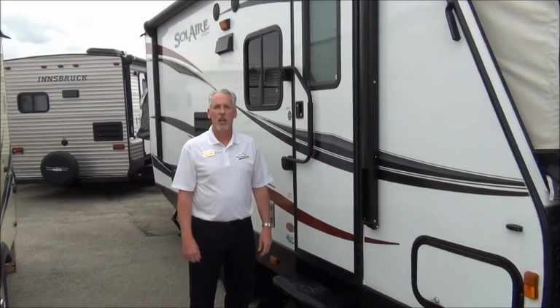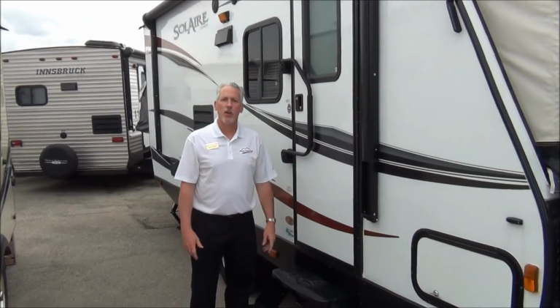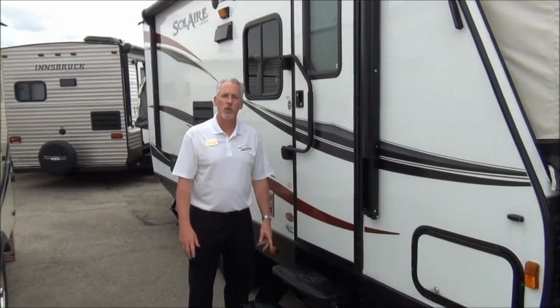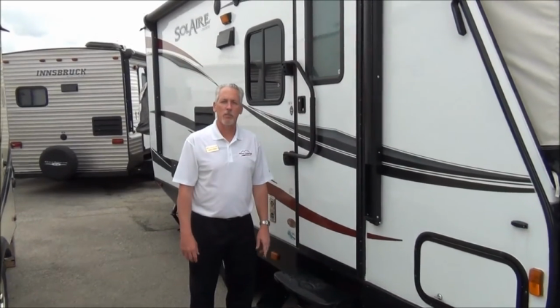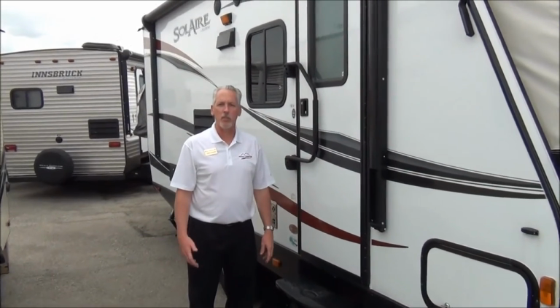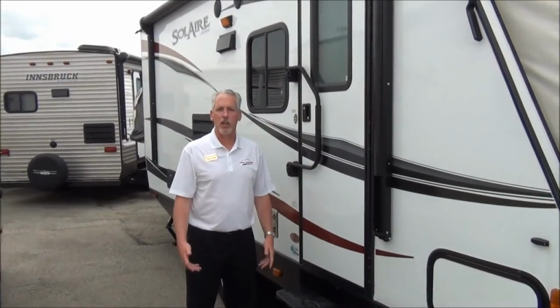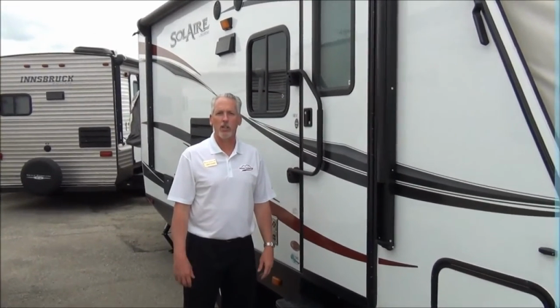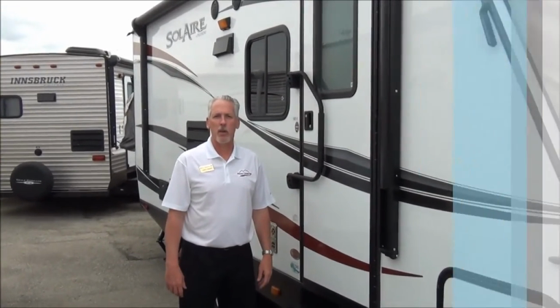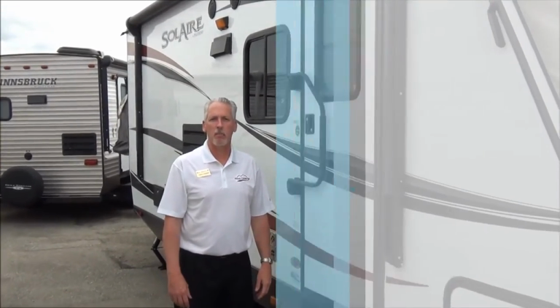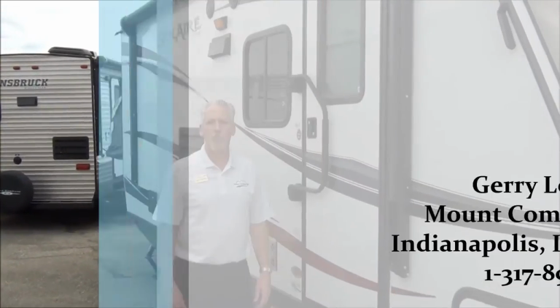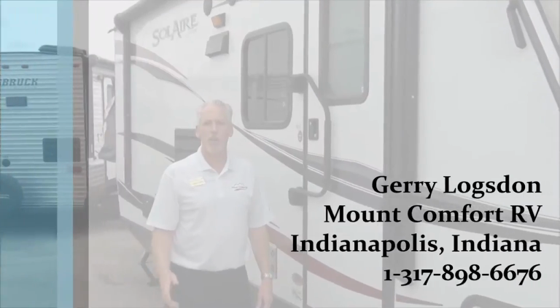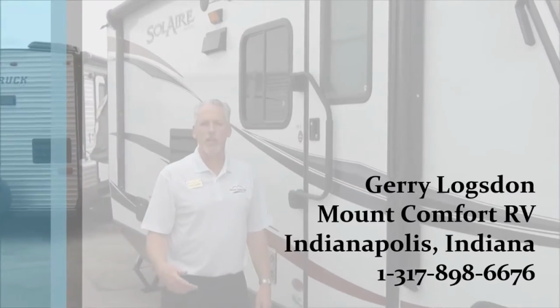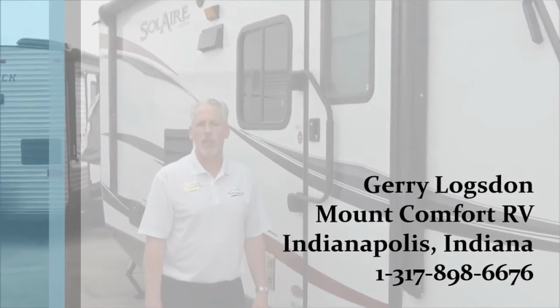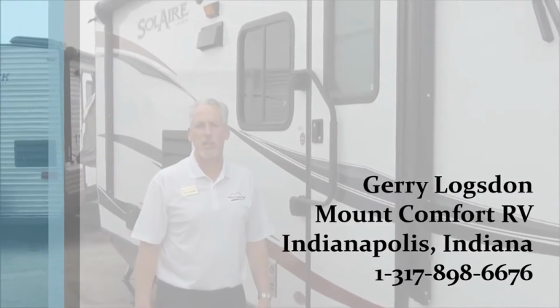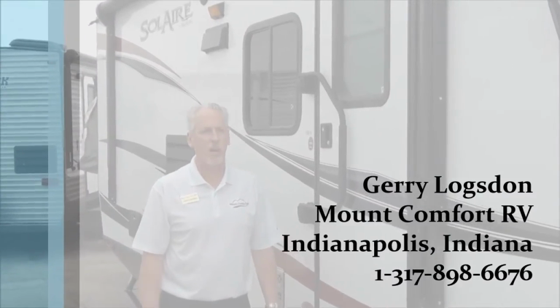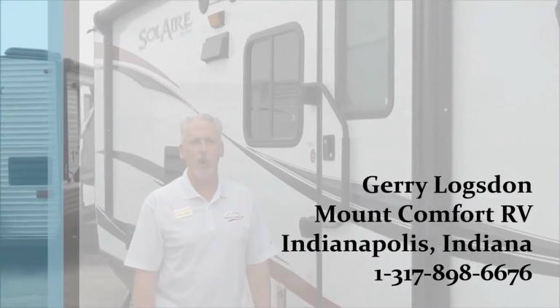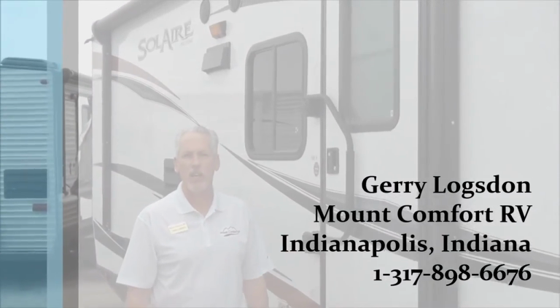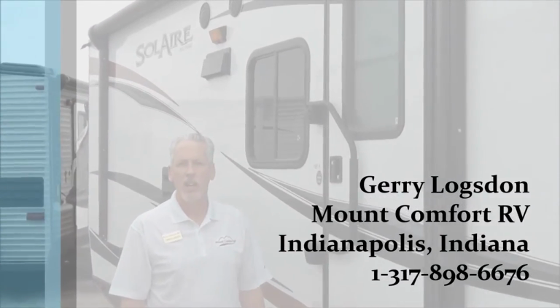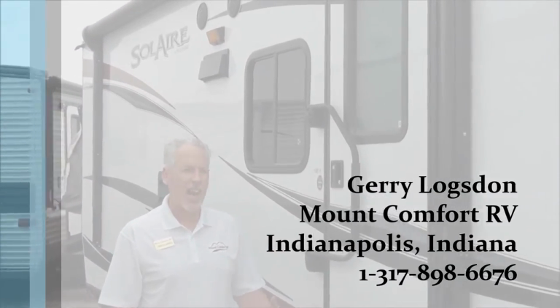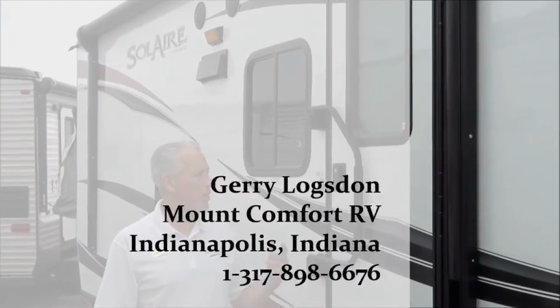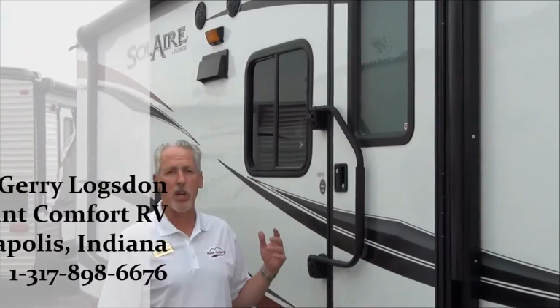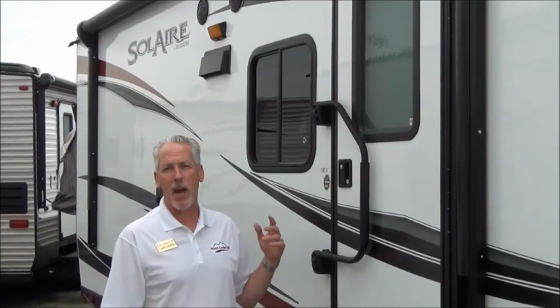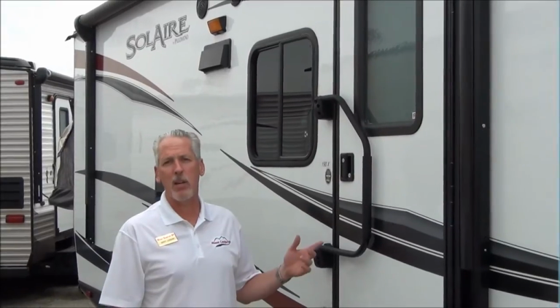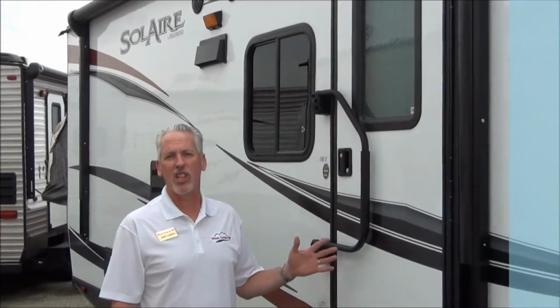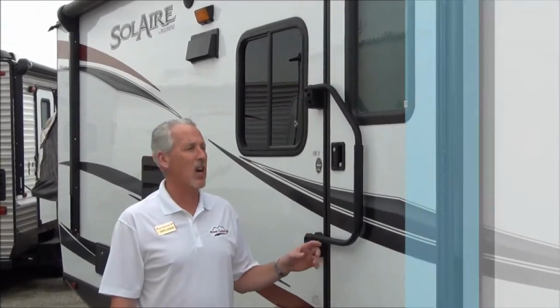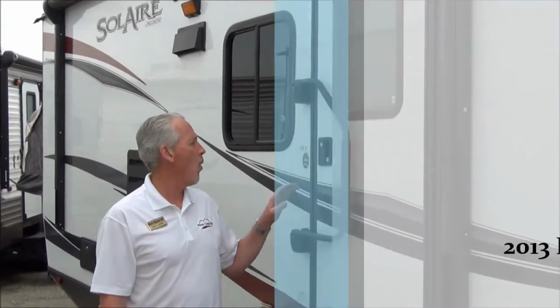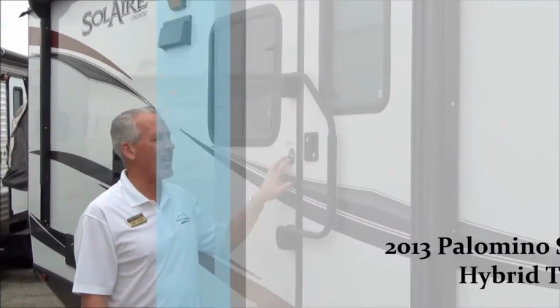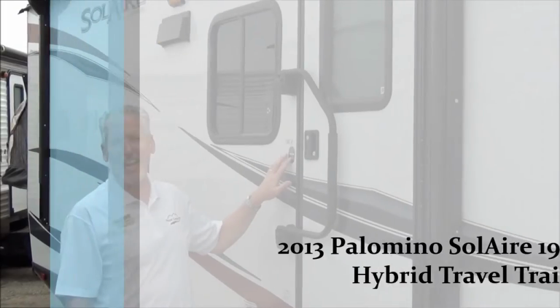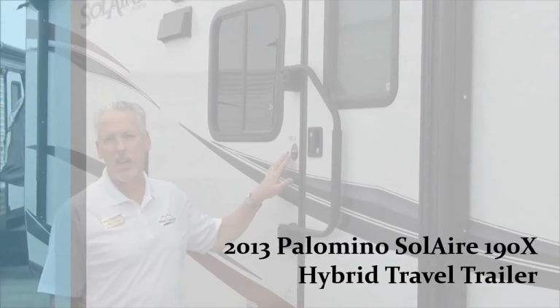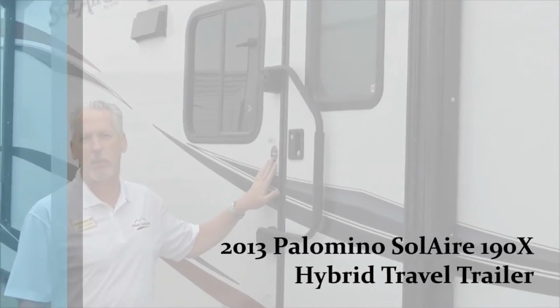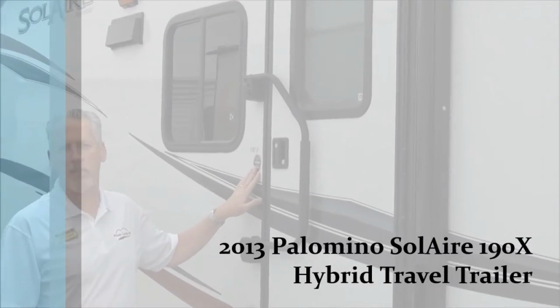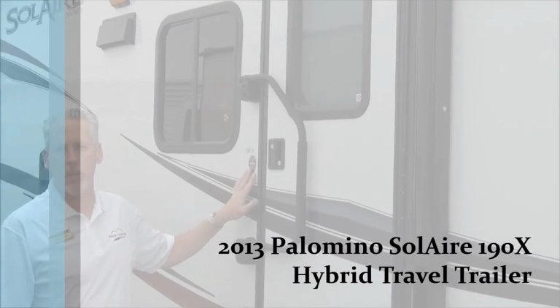Hello, folks. My name is Jerry Logsdon. I'm an RV consultant here at Mt. Comfort RV, and today I'm going to show you the Palomino Solaire 190X Hybrid Travel Trailer.